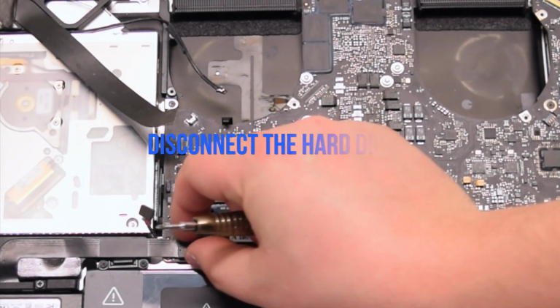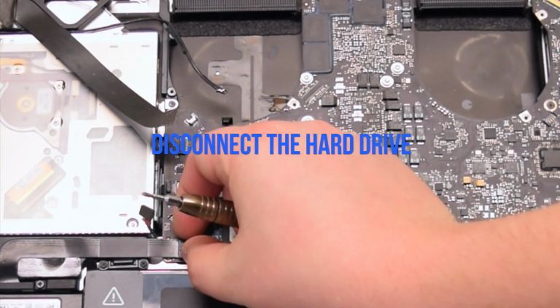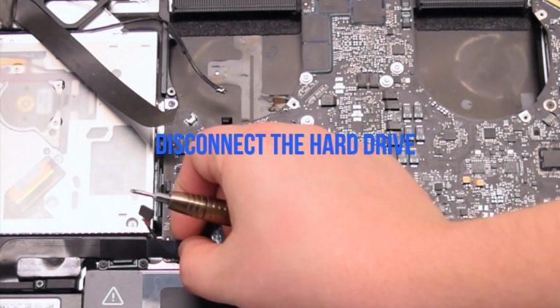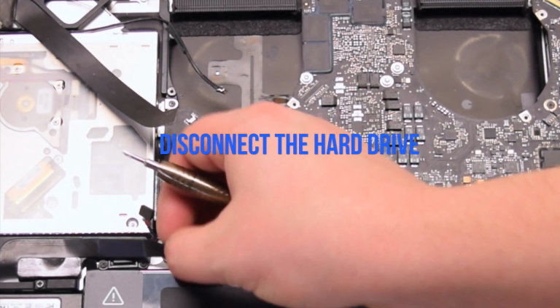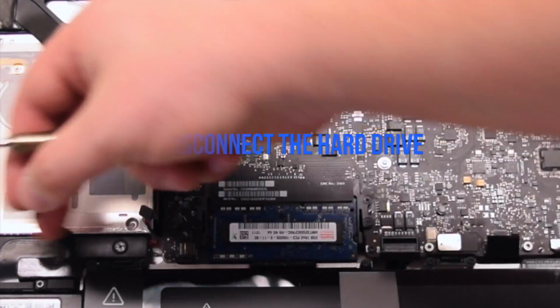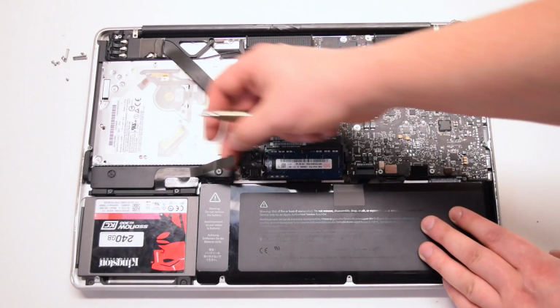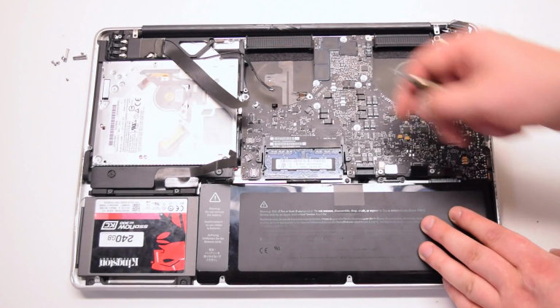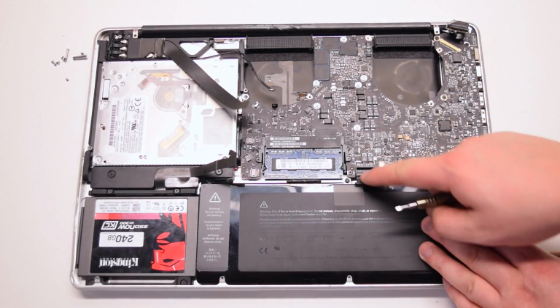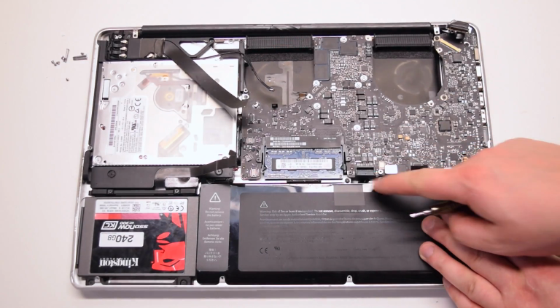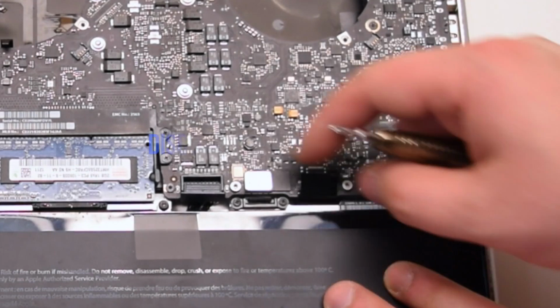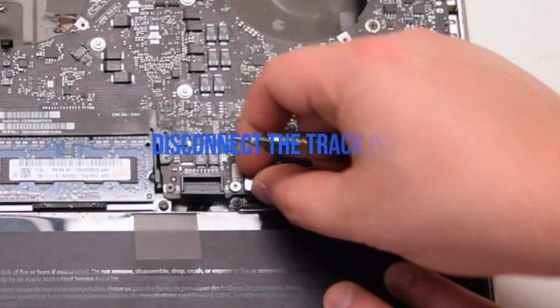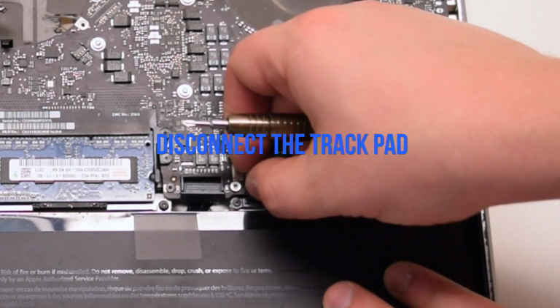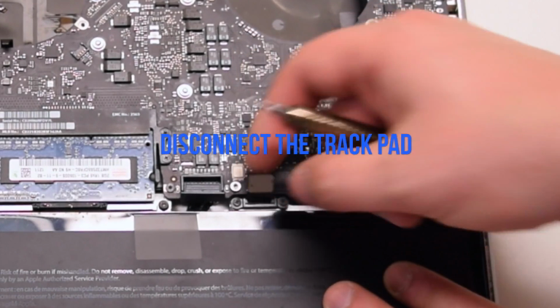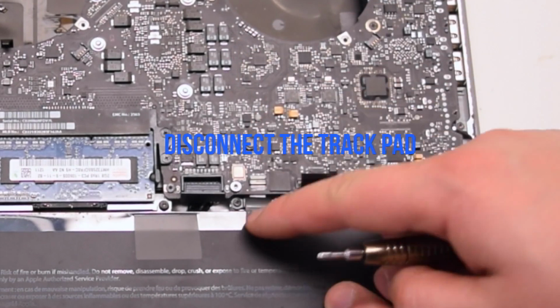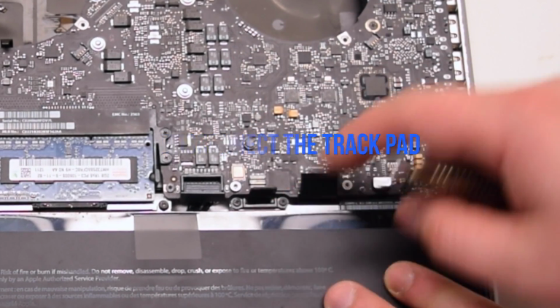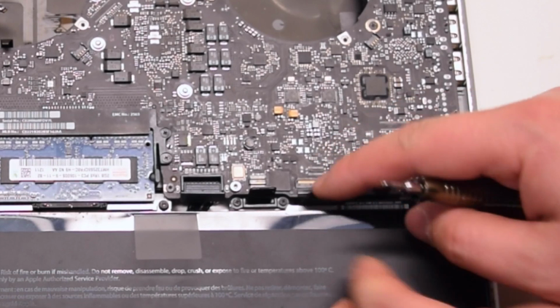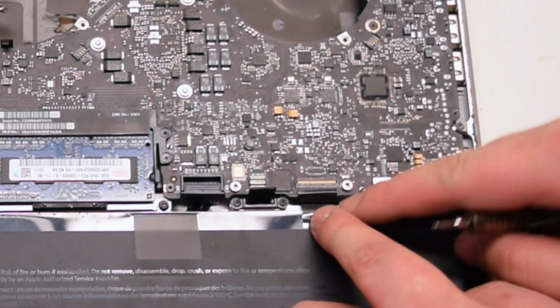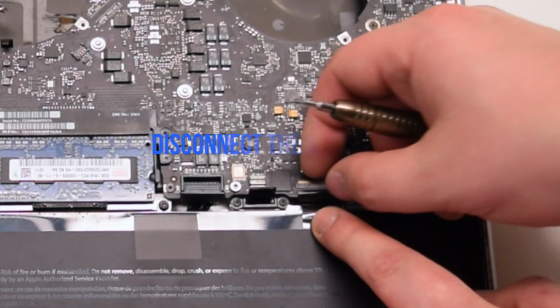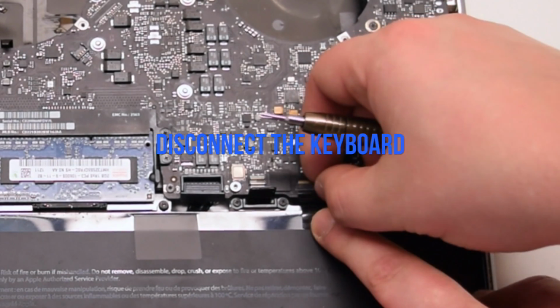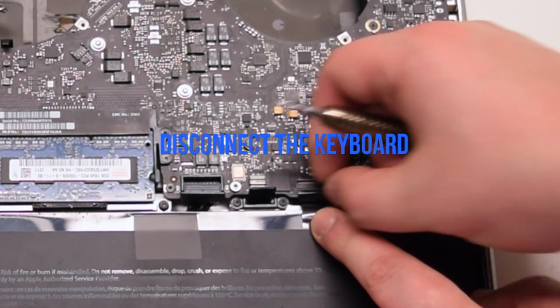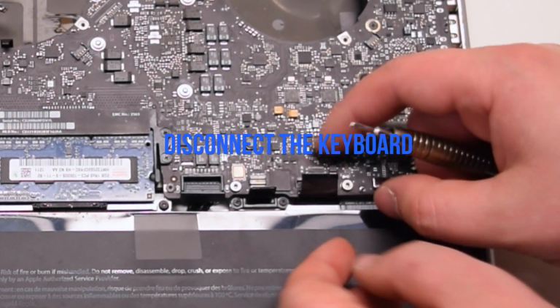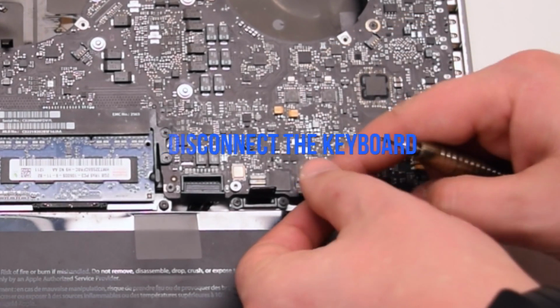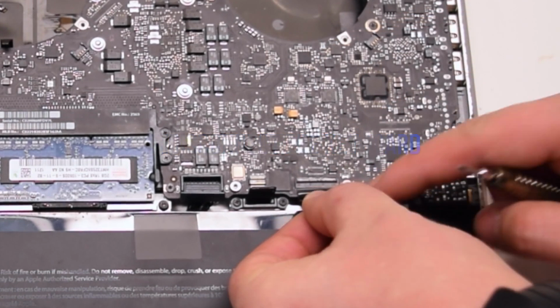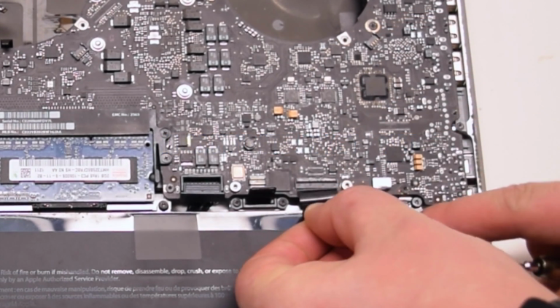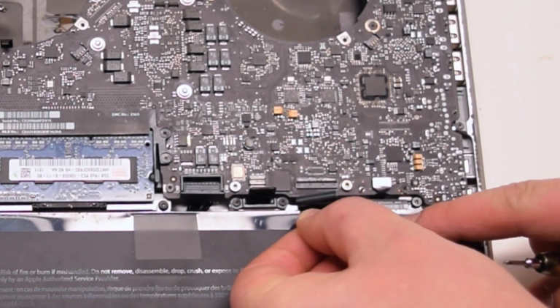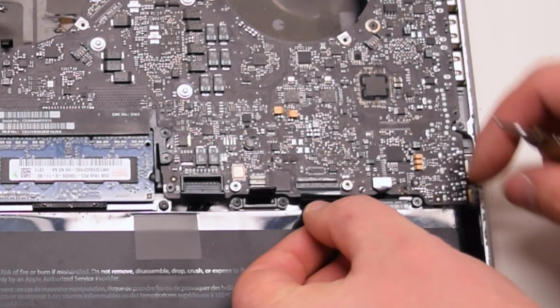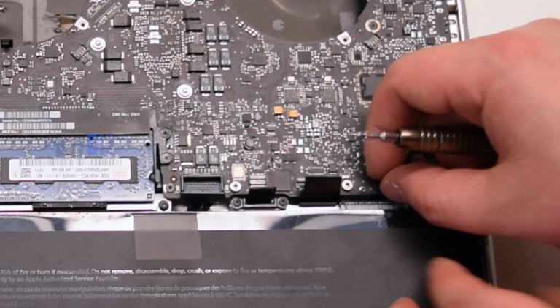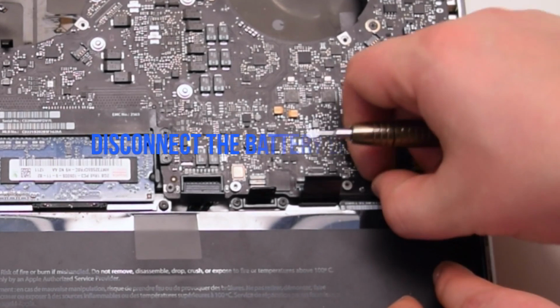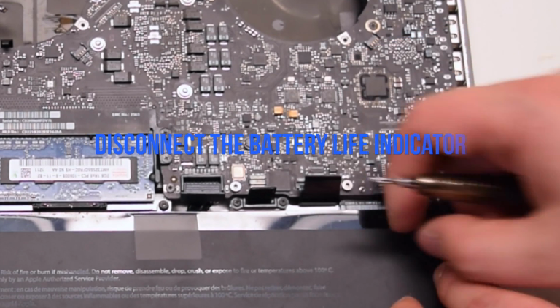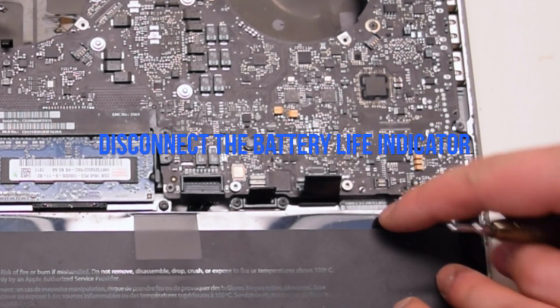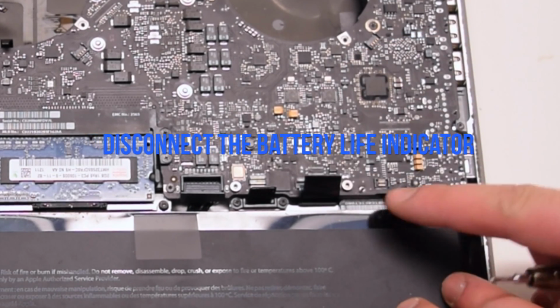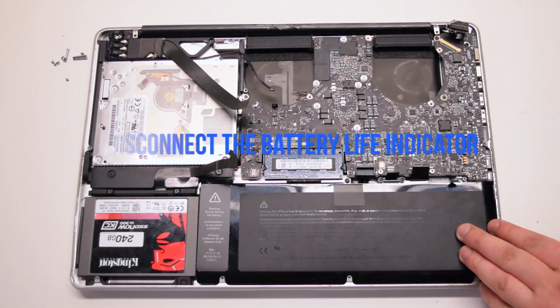Disconnect the hard drive cable. Disconnect the trackpad. Lift up the lever and disconnect the keyboard connection. Disconnect the battery life indicator.